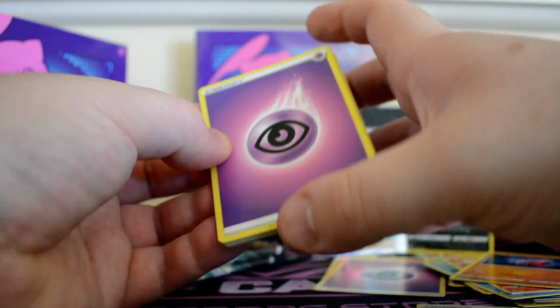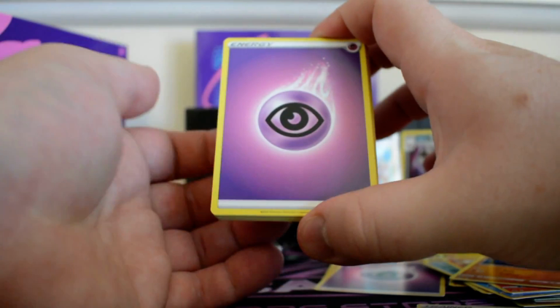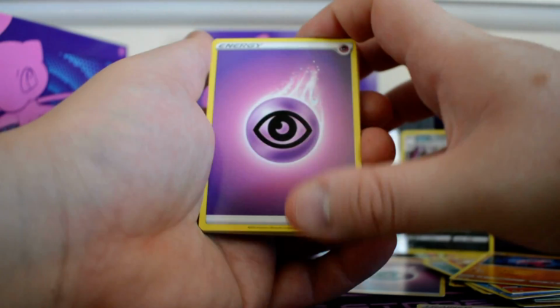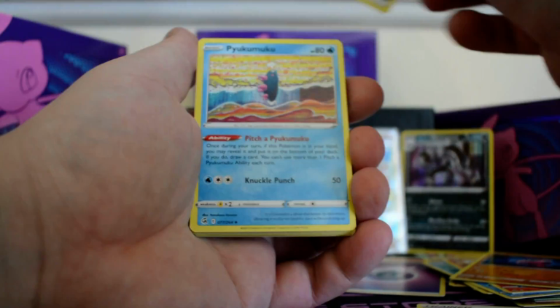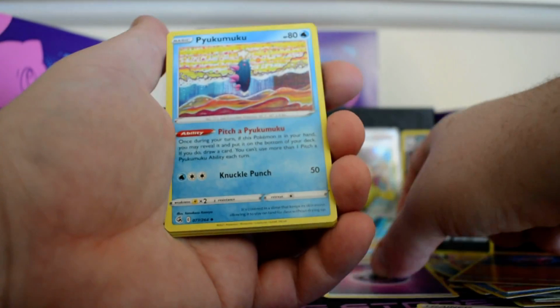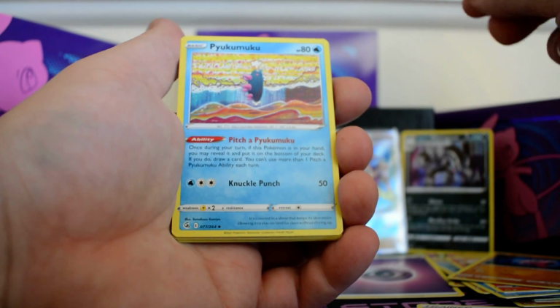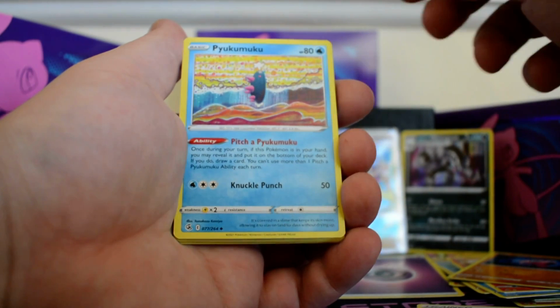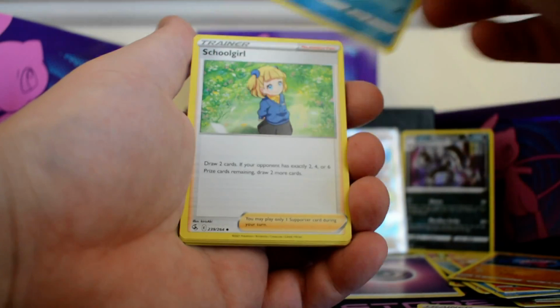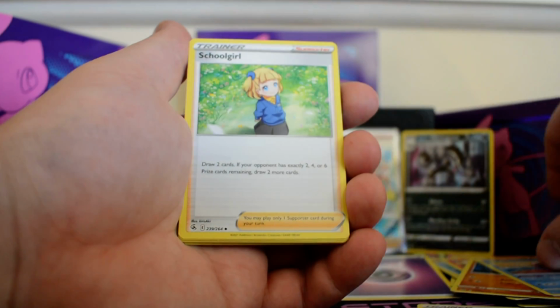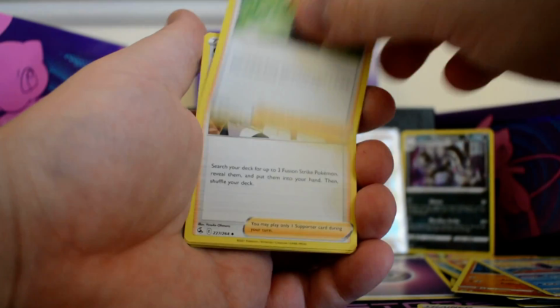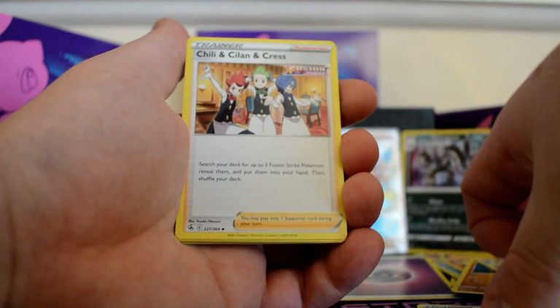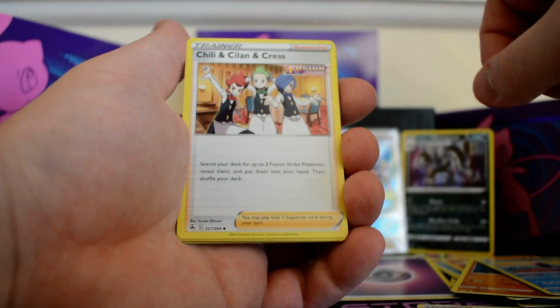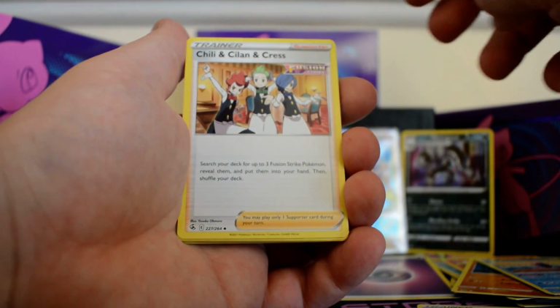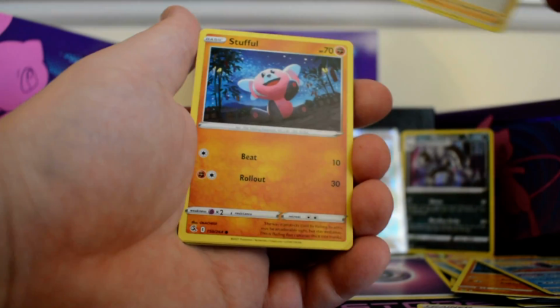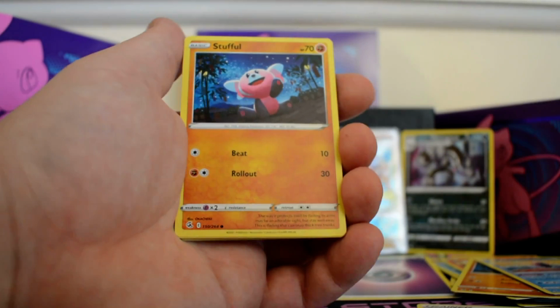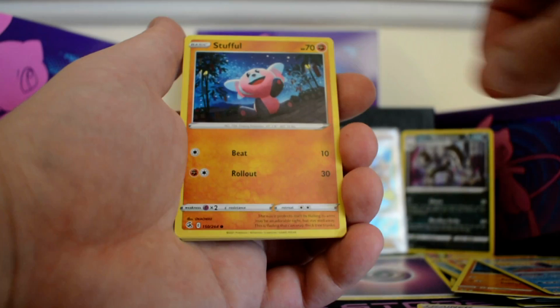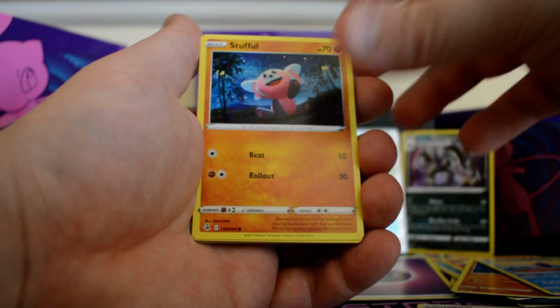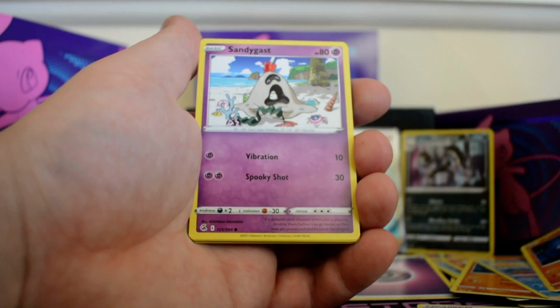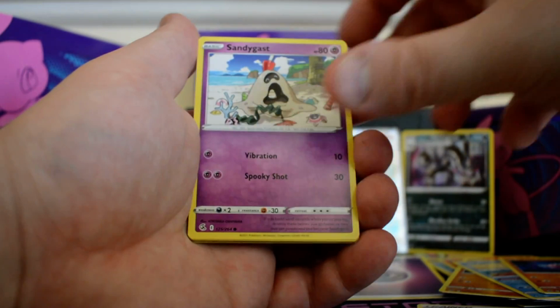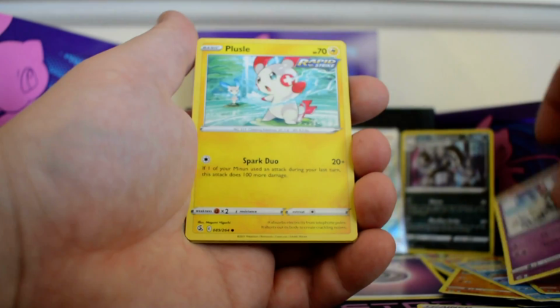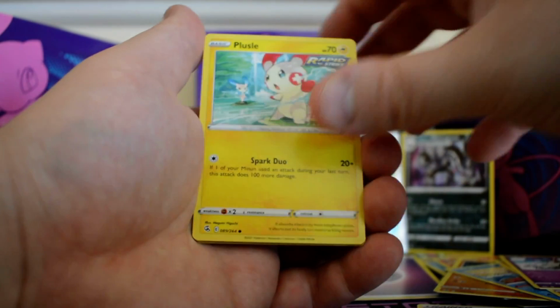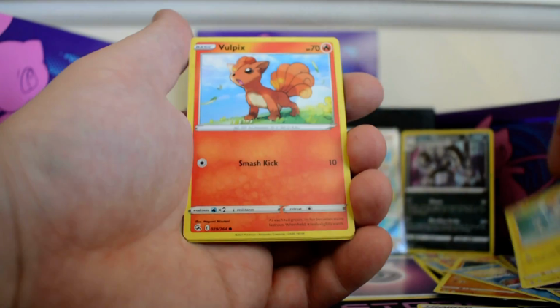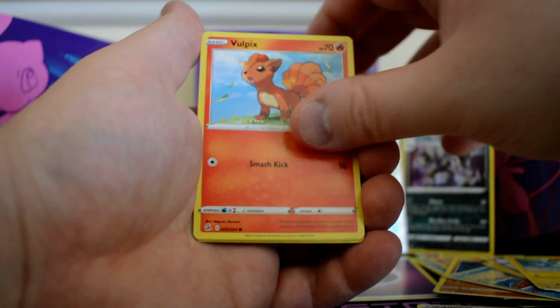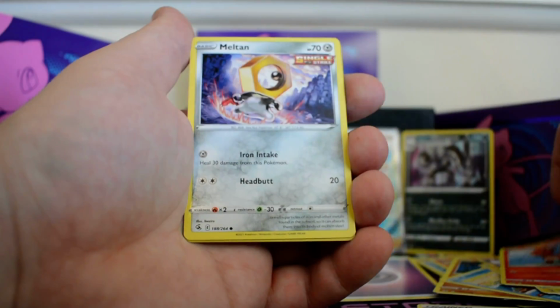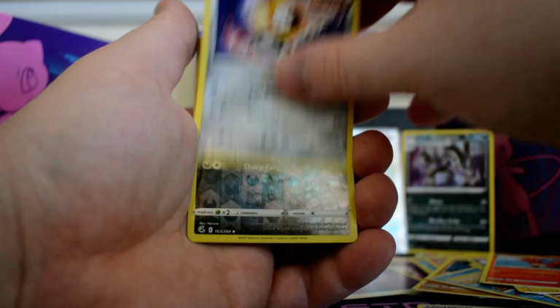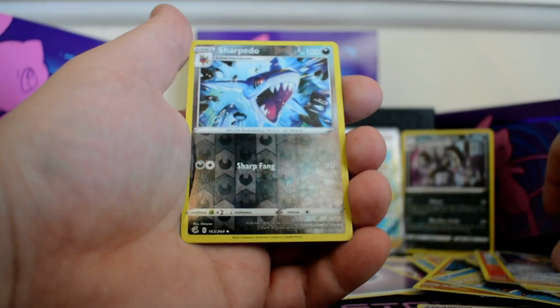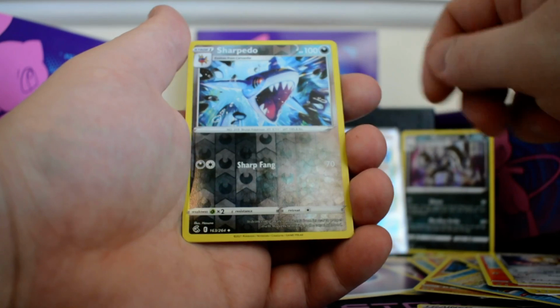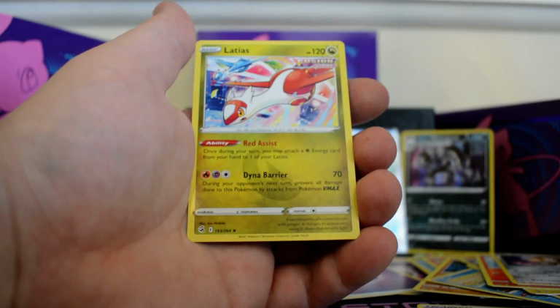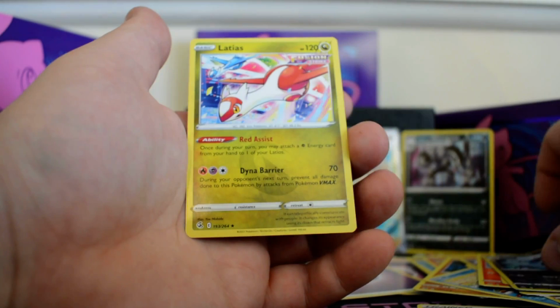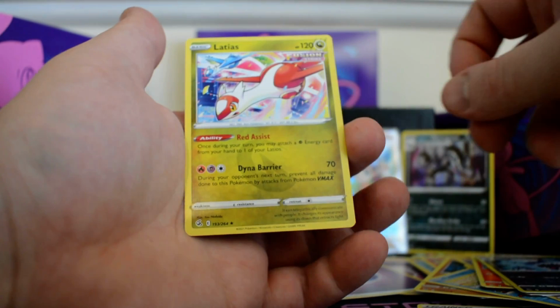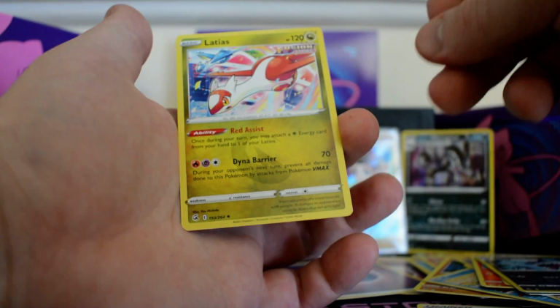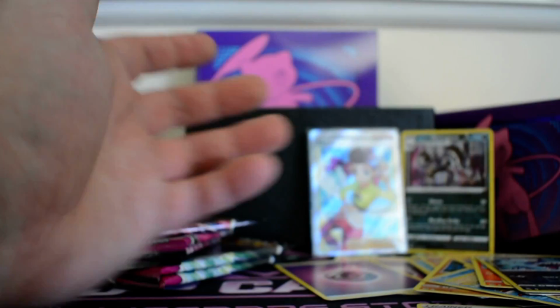Pack three: psychic energy, Pyukumuku, Schoolgirl, Chilly, Sinistea, Stufful, Sandygast, Plusle, Voltik, Meltan, reverse Sharpedo, and a Latias.